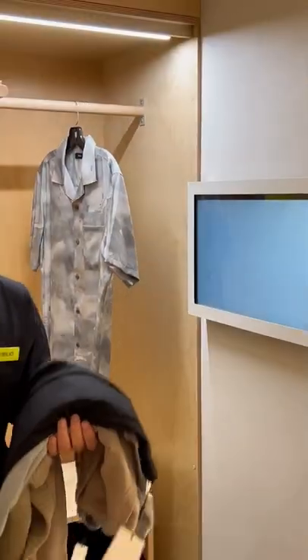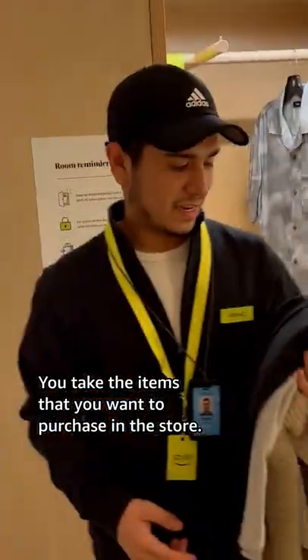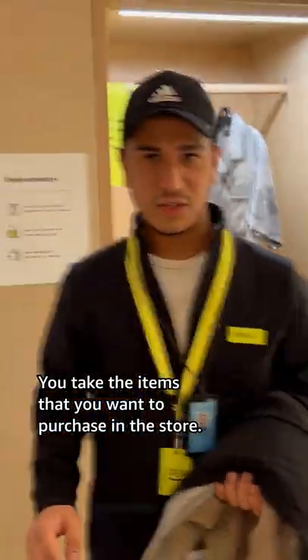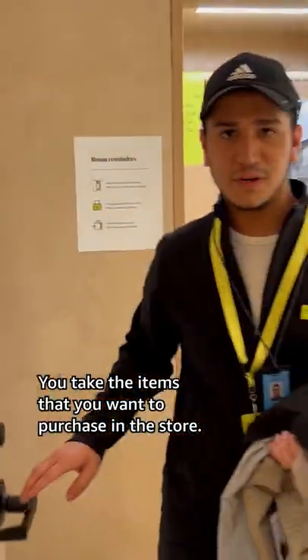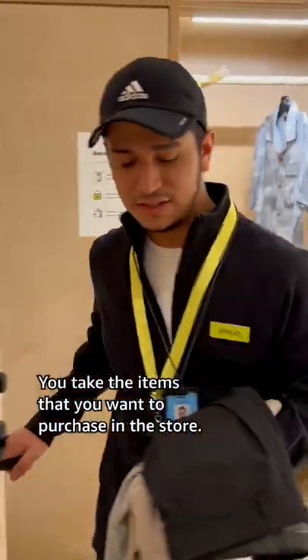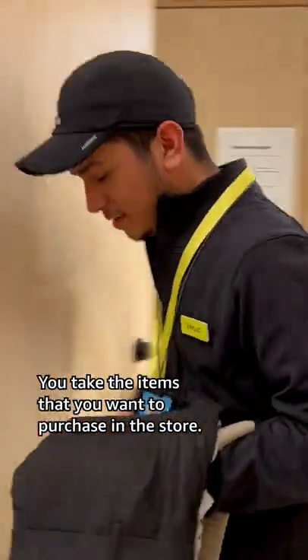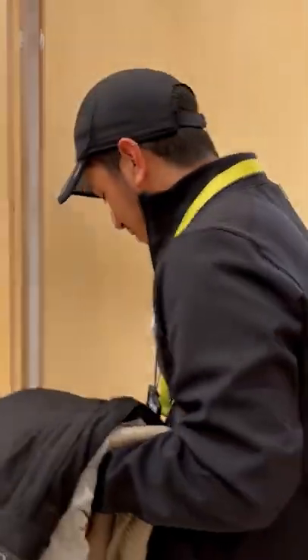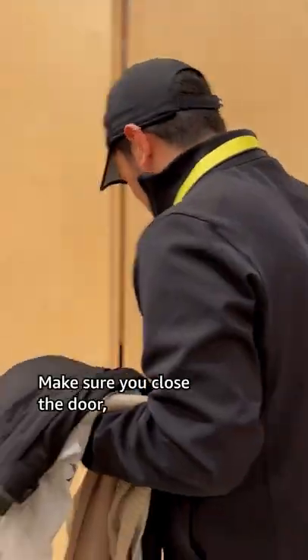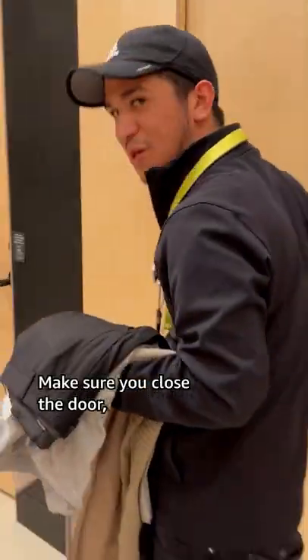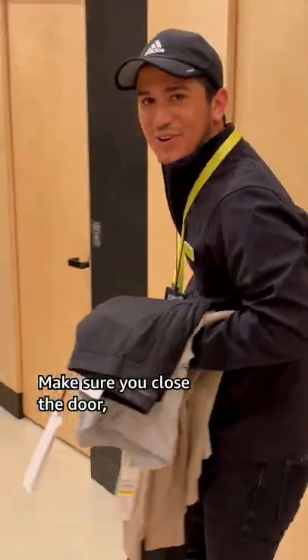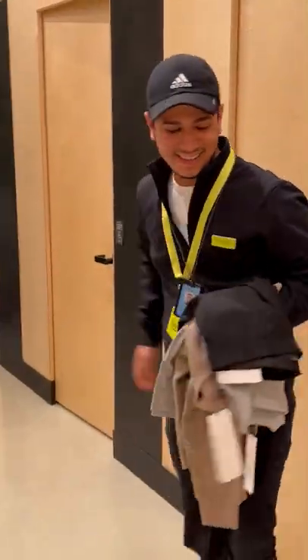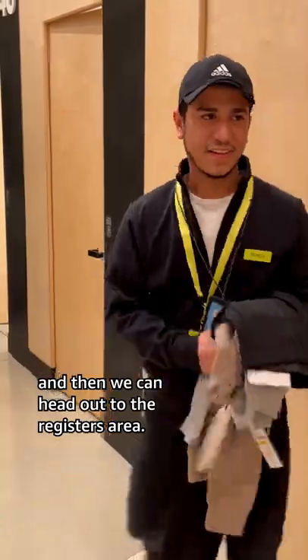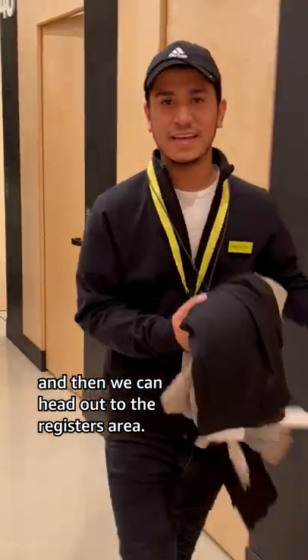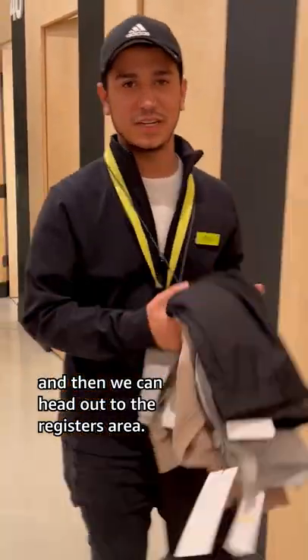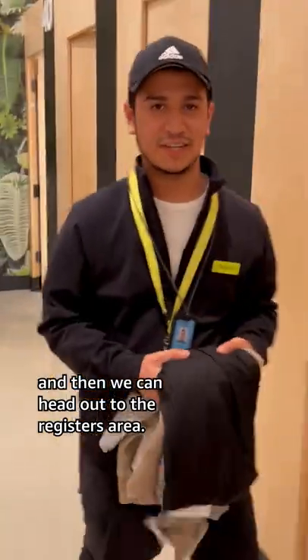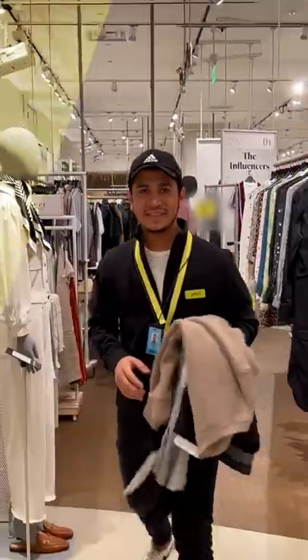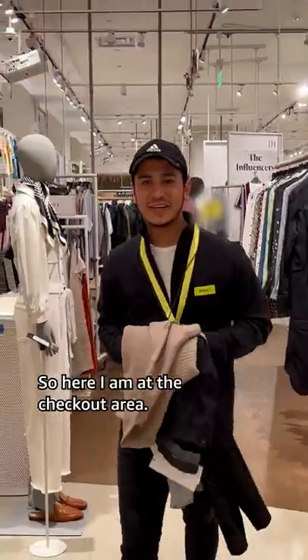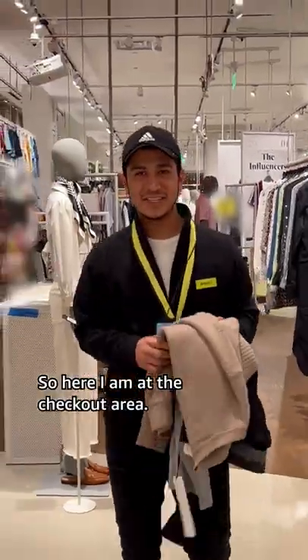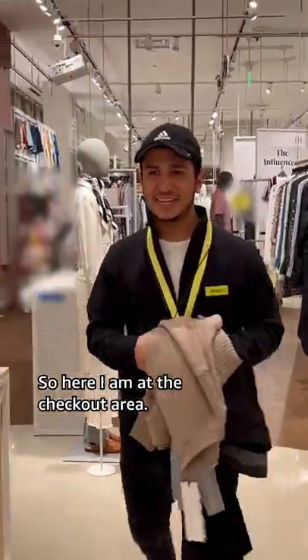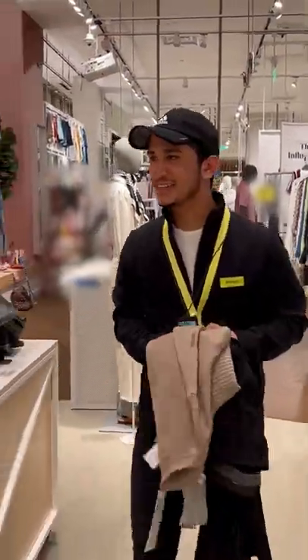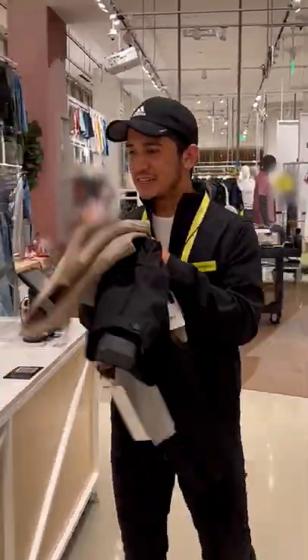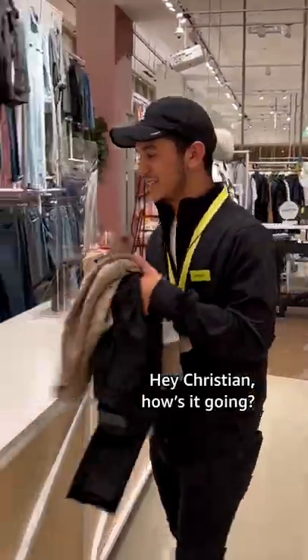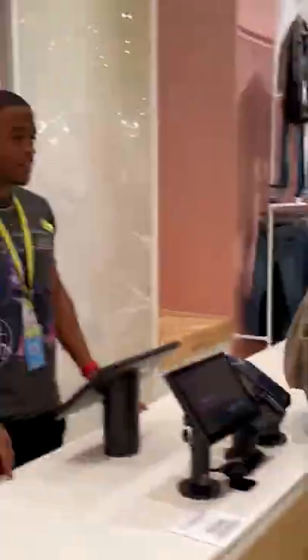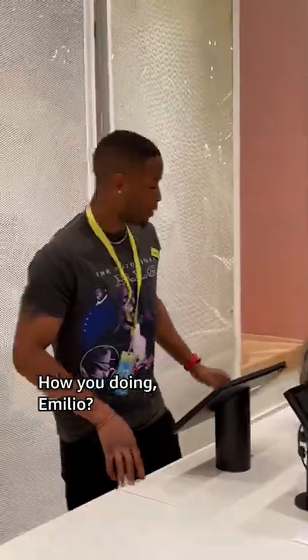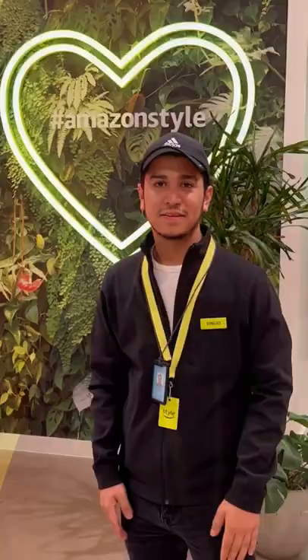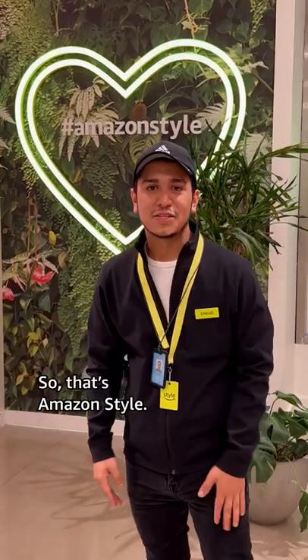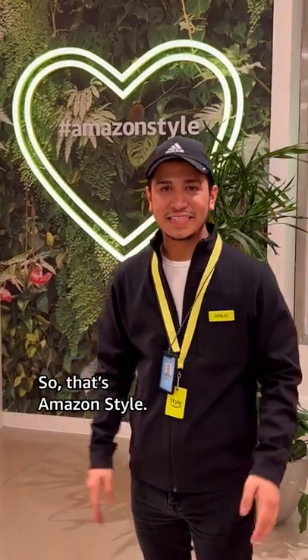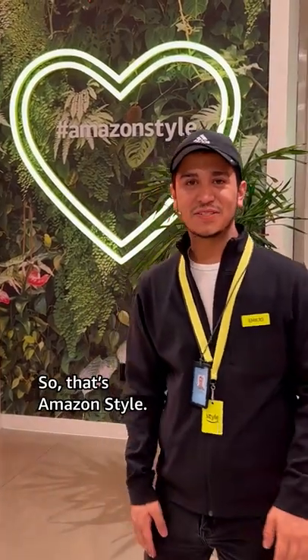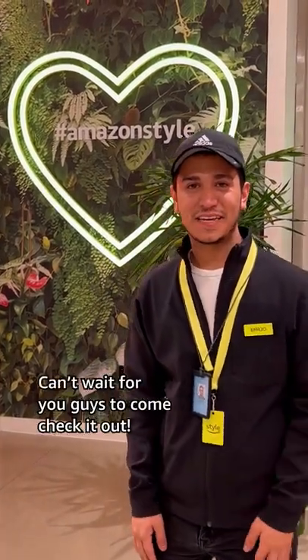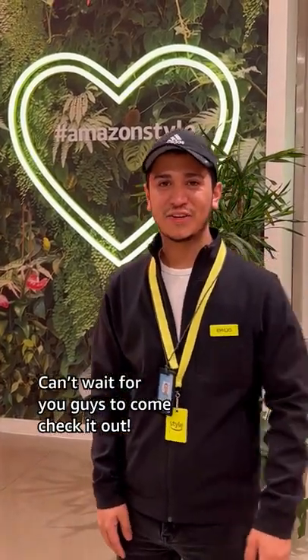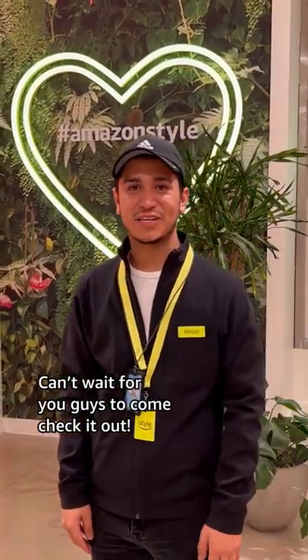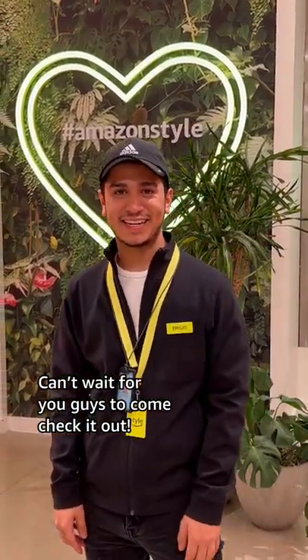You take the items that you want to purchase in the store, make sure you close the door, and then we can head out to the register. So here I am at the checkout area. So that's Amazon Style — can't wait for you guys to come check it out.